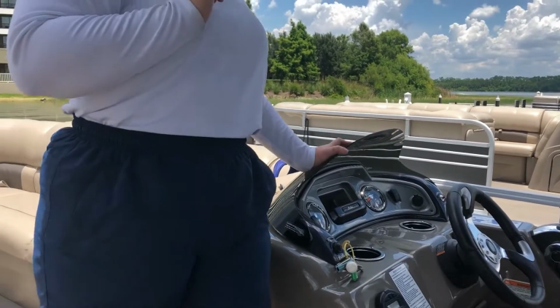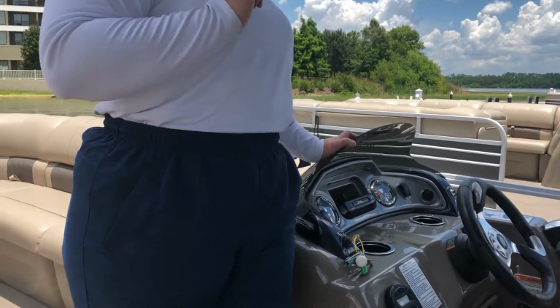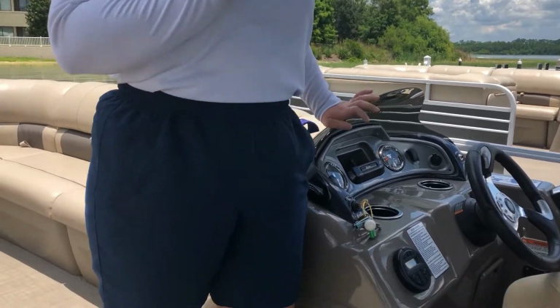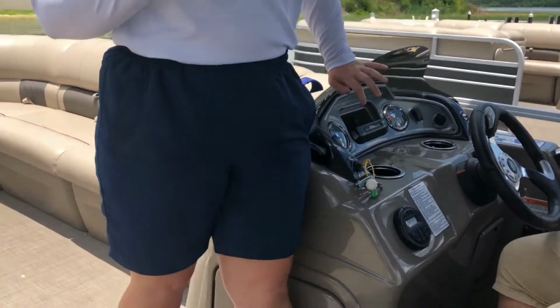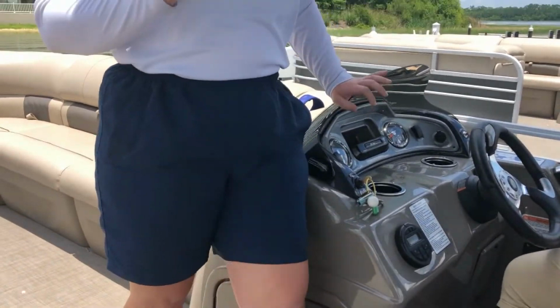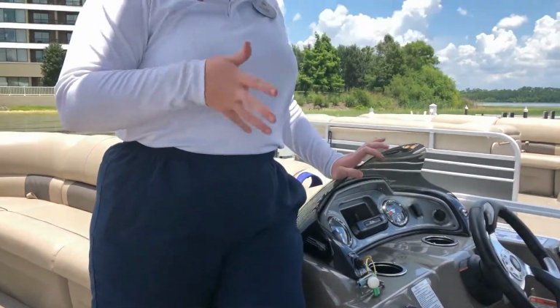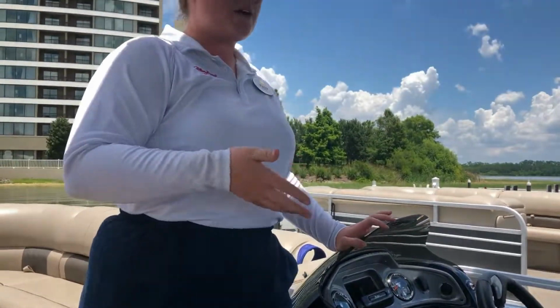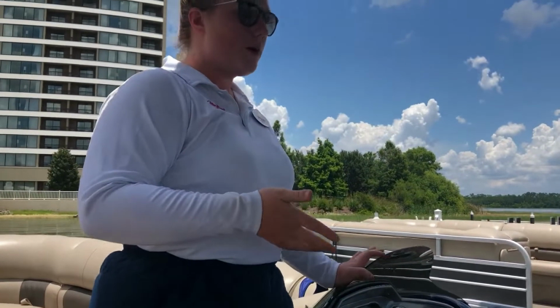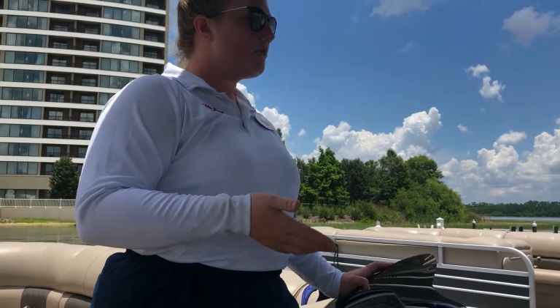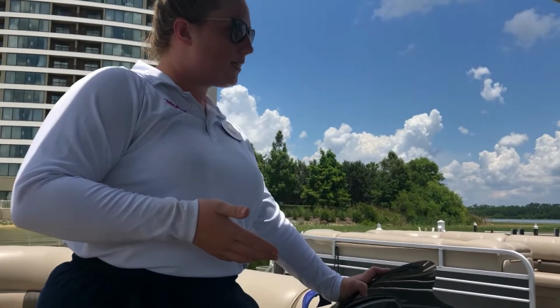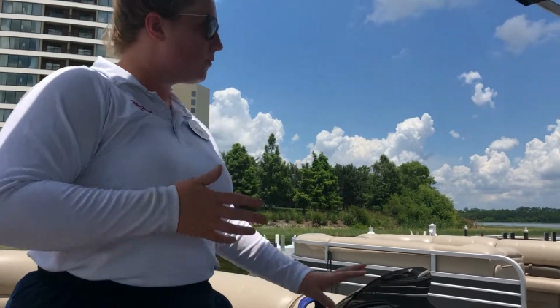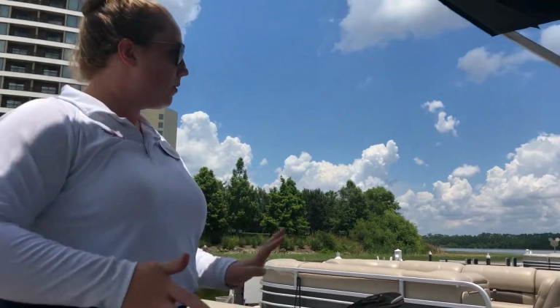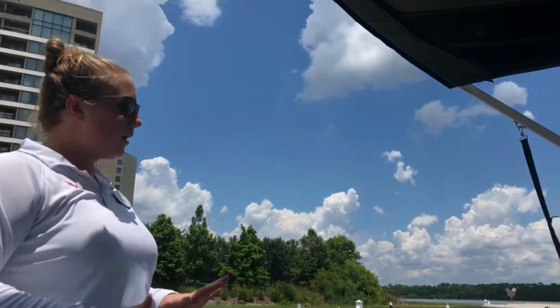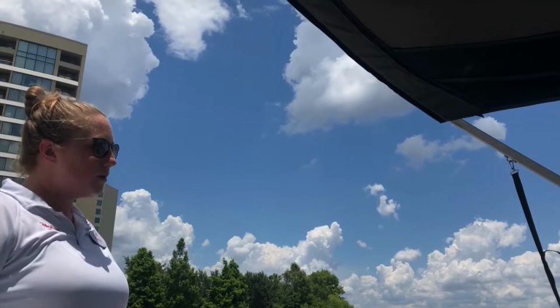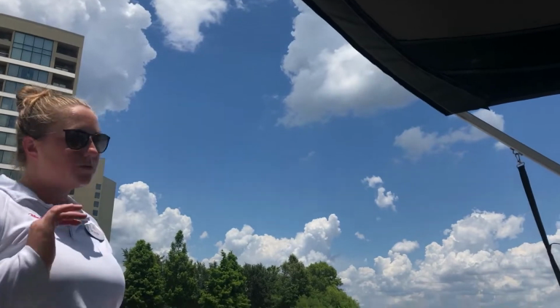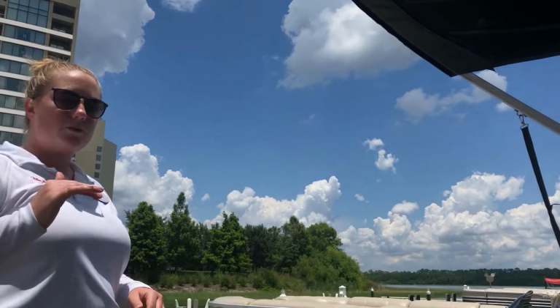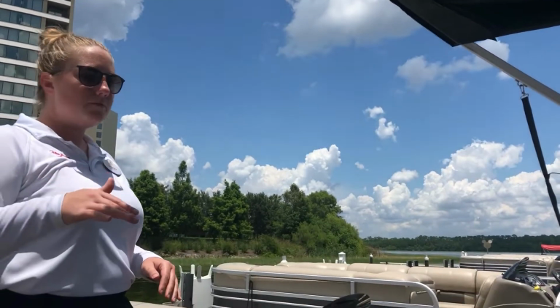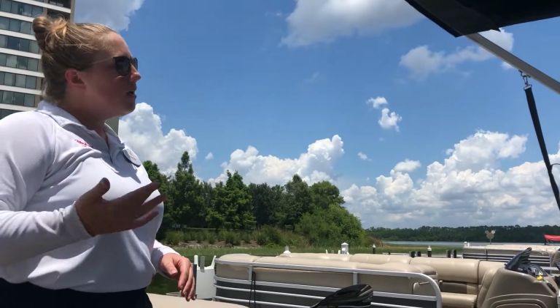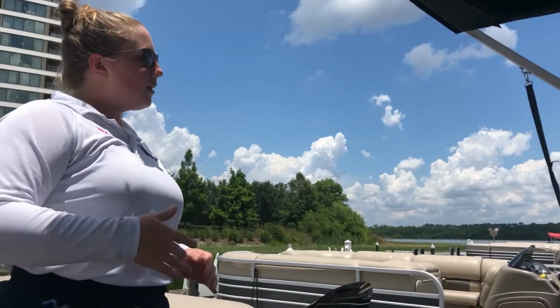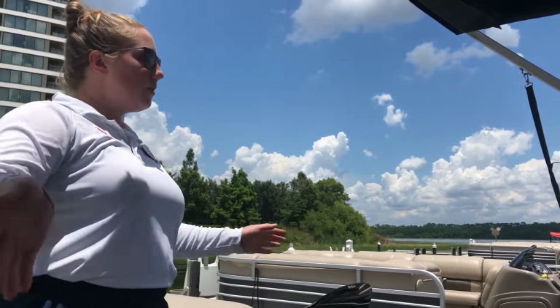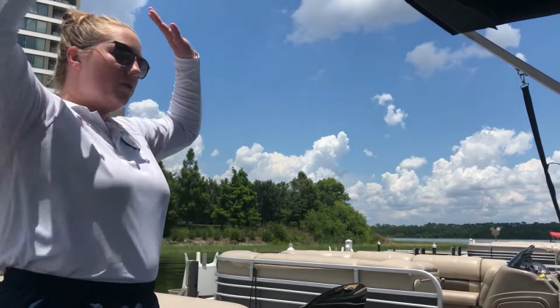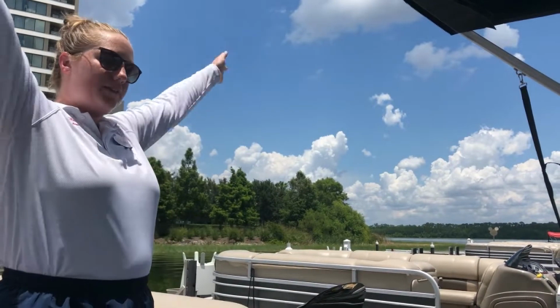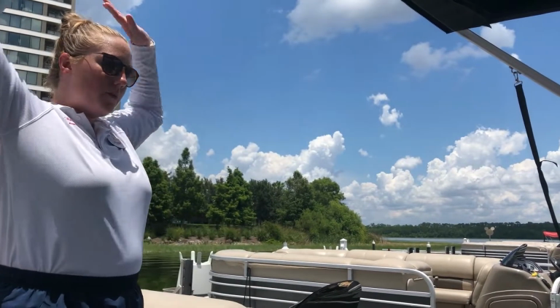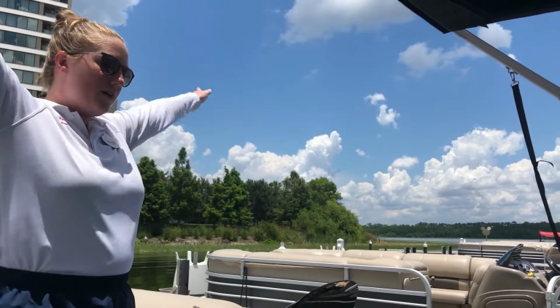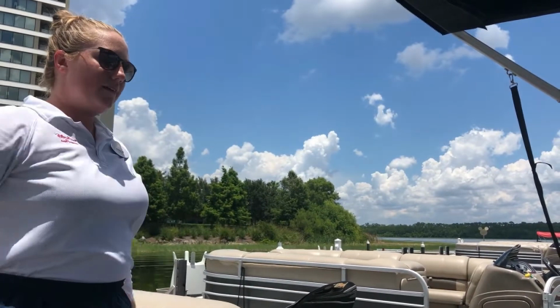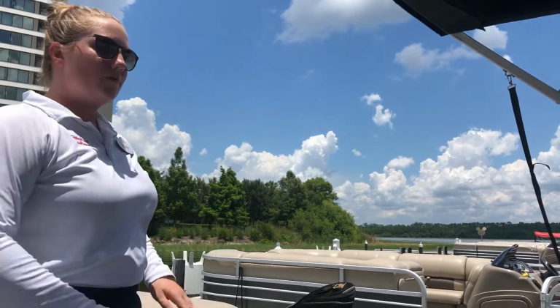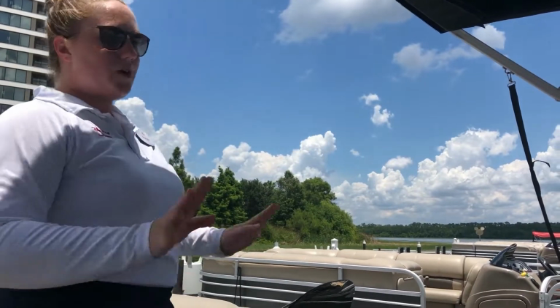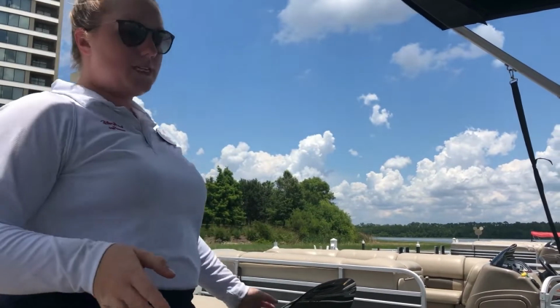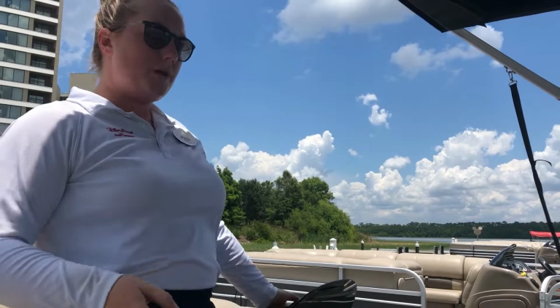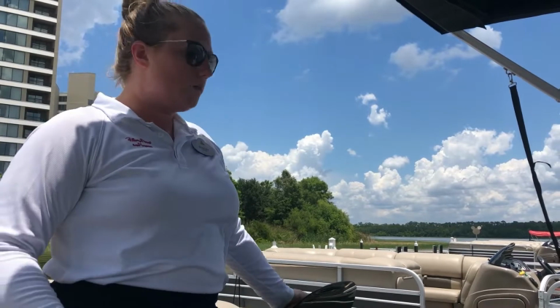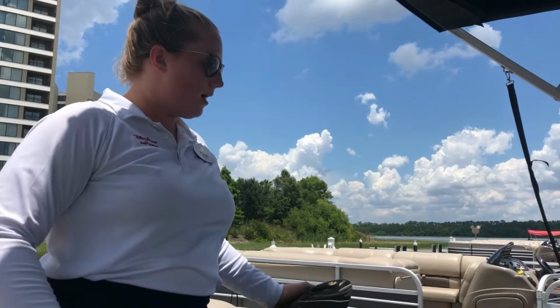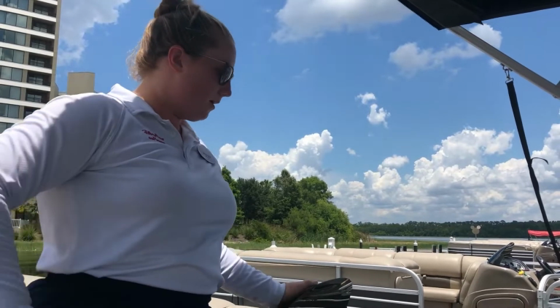Should you have any issues with that or anything else while you're out on the water, Lake Patrol is out there in the smaller white speed boats with the blue tops. To call them over, do a big overhead double wave and they can come over and help you out with anything you may need.